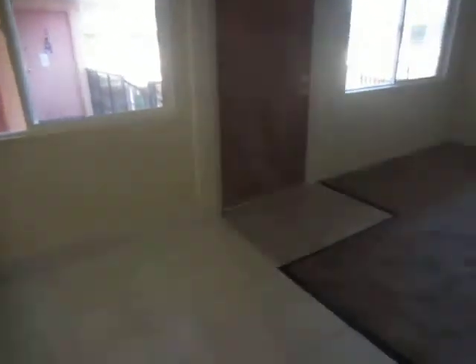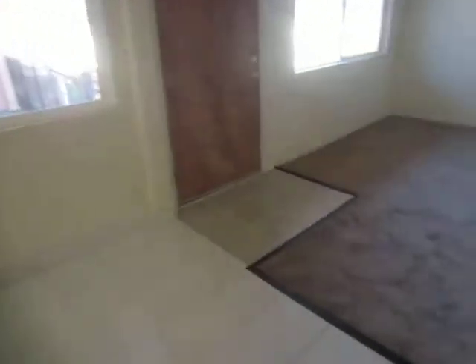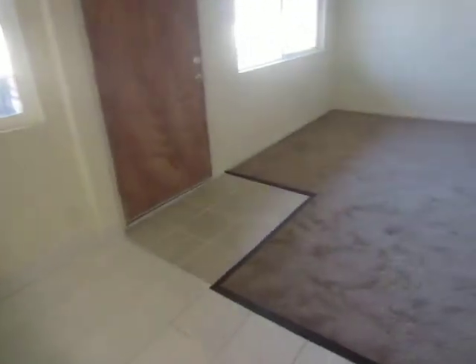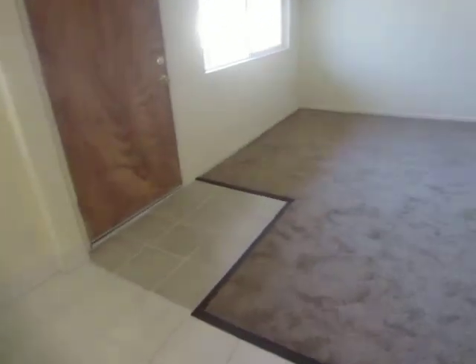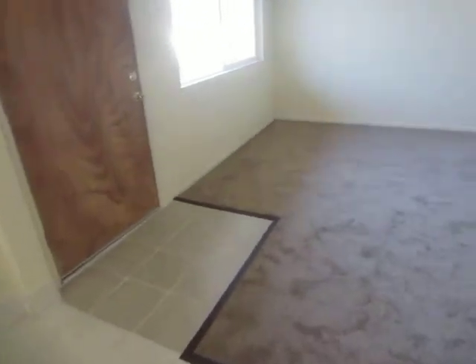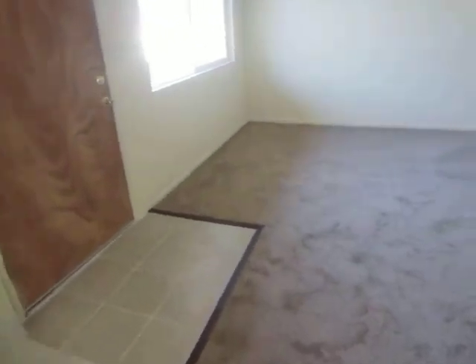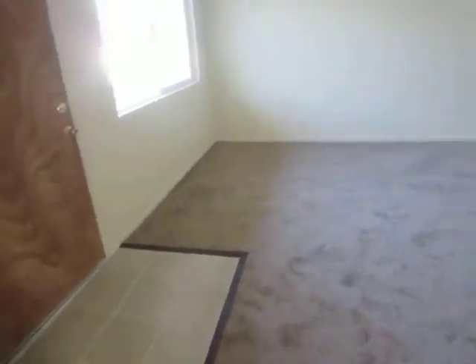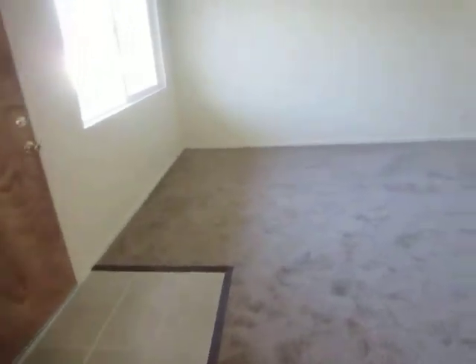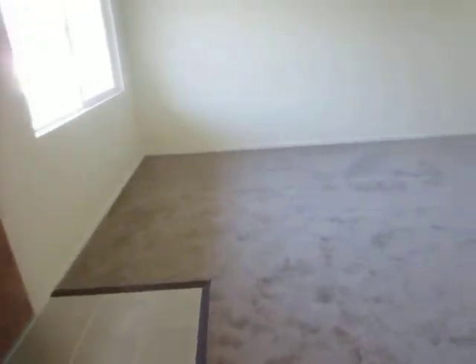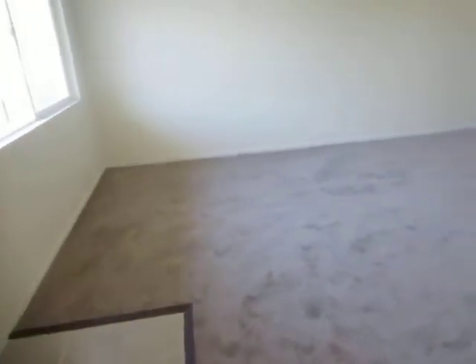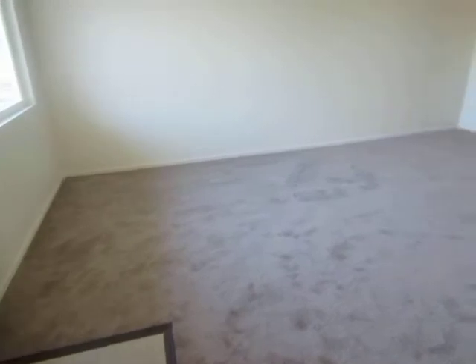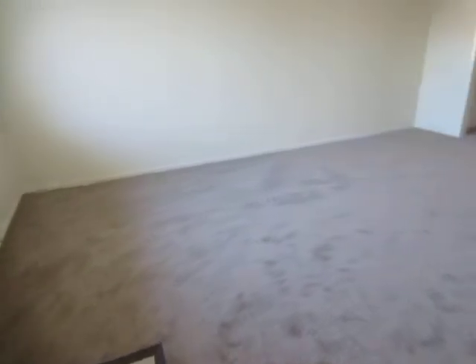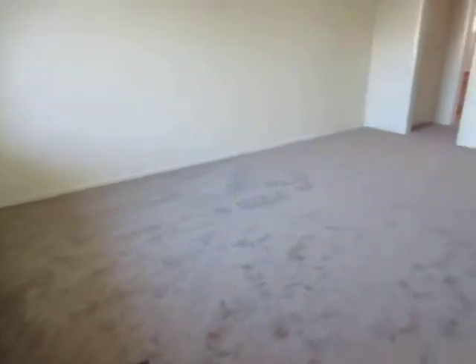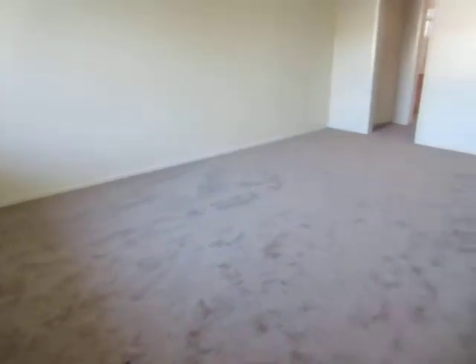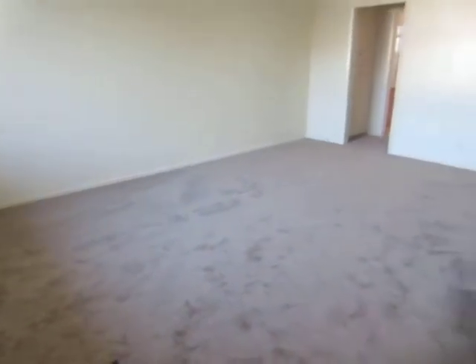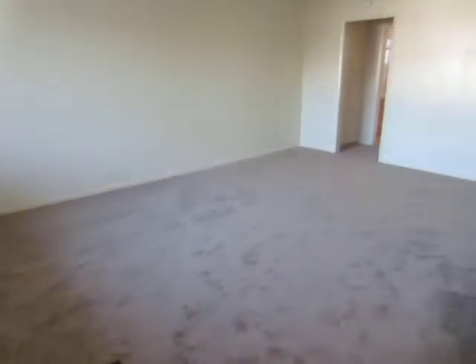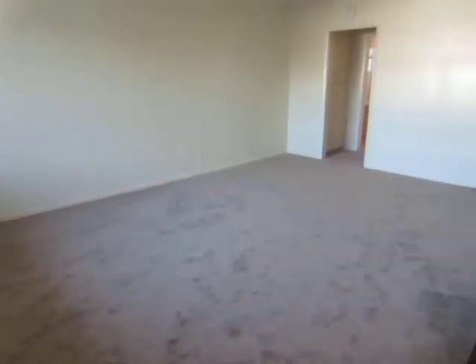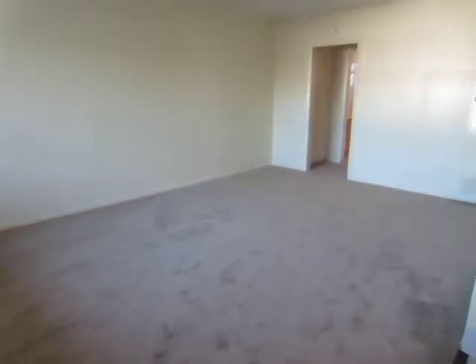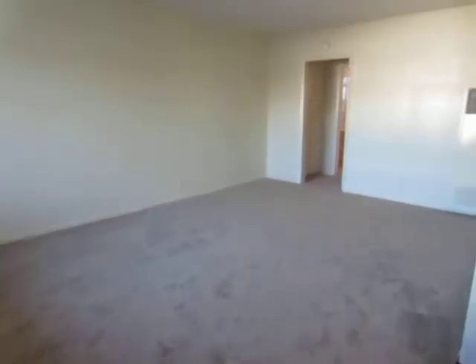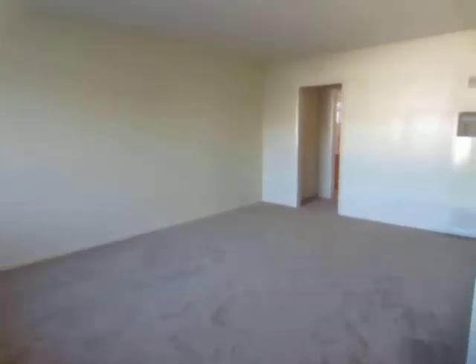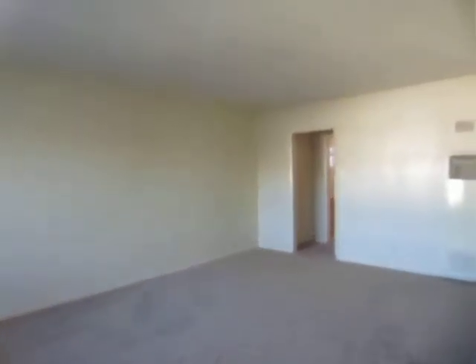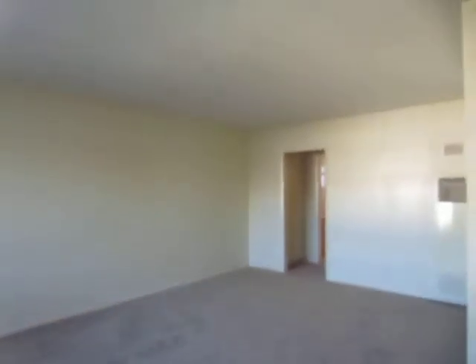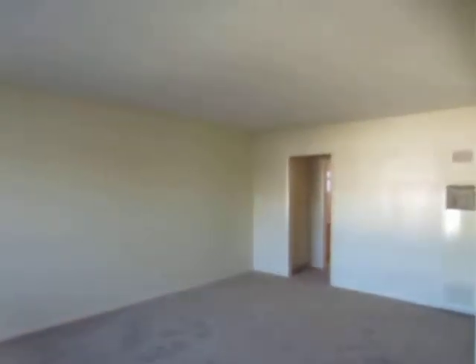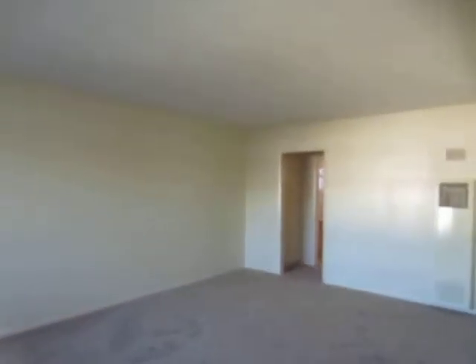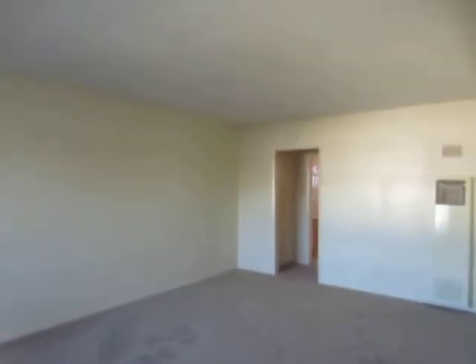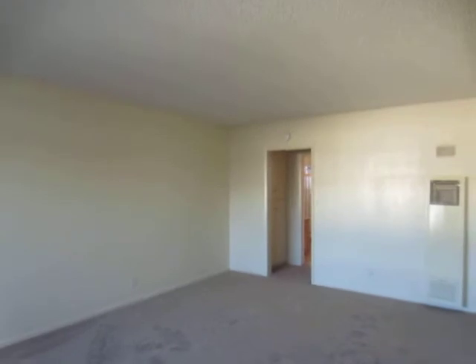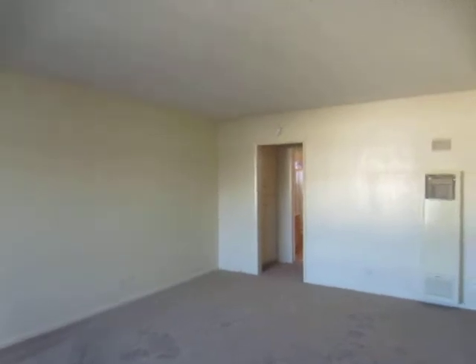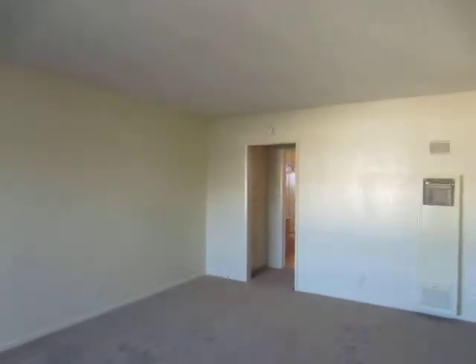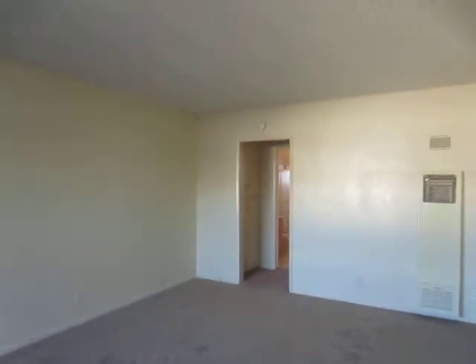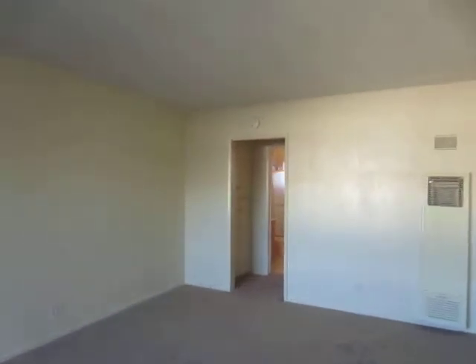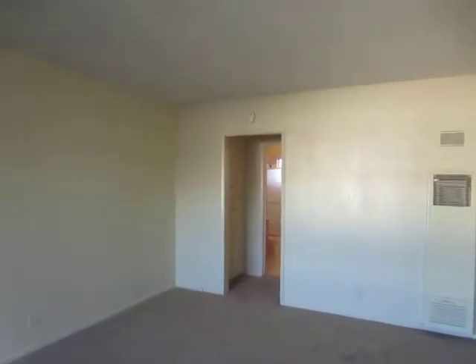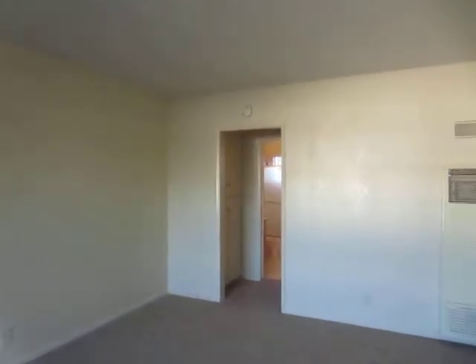This is a bright and spacious upper unit. It gets great natural lighting, and there's plush carpet throughout the living area and bedroom.